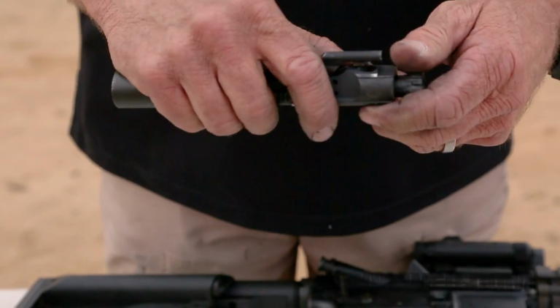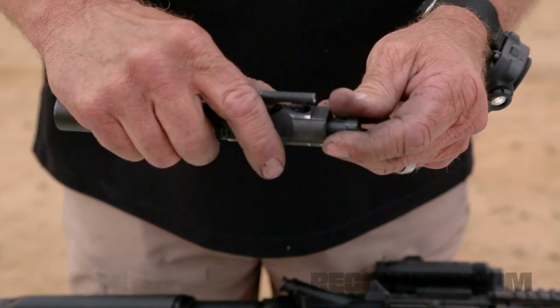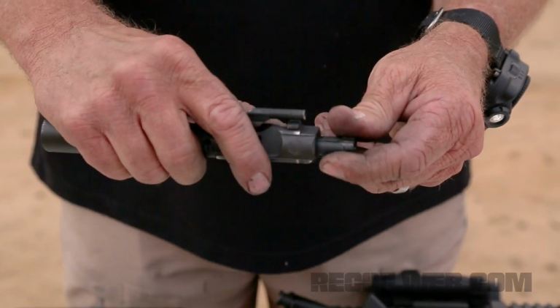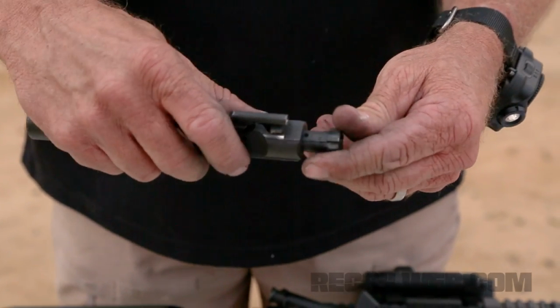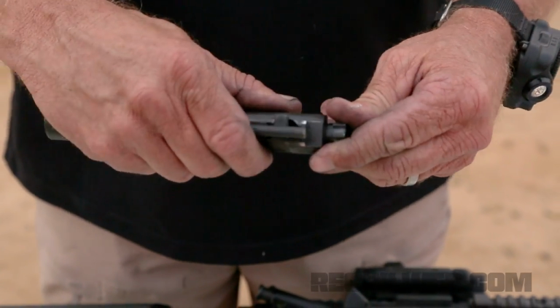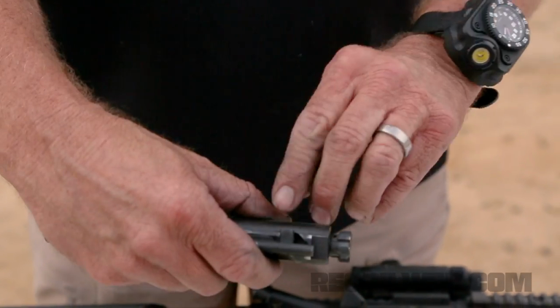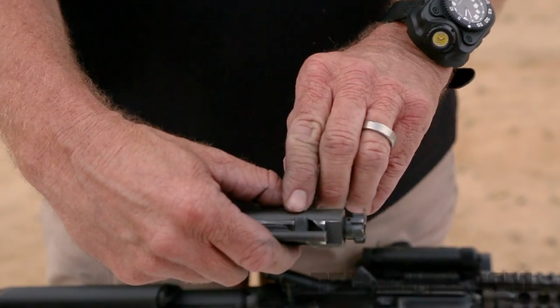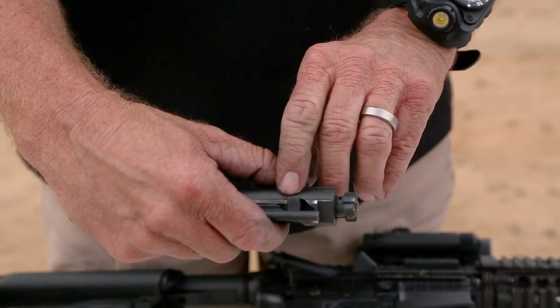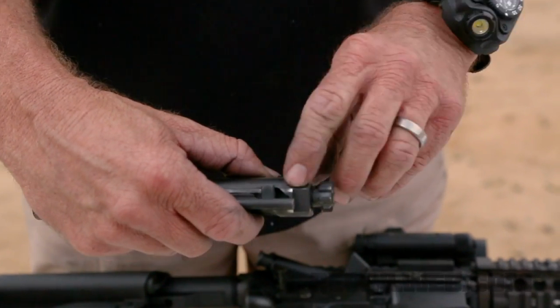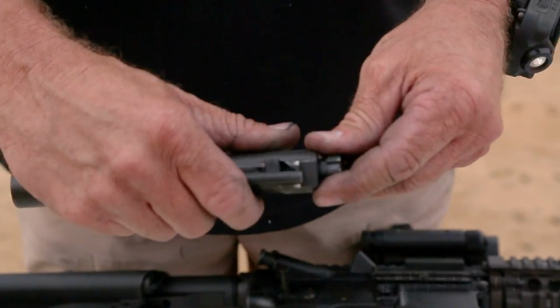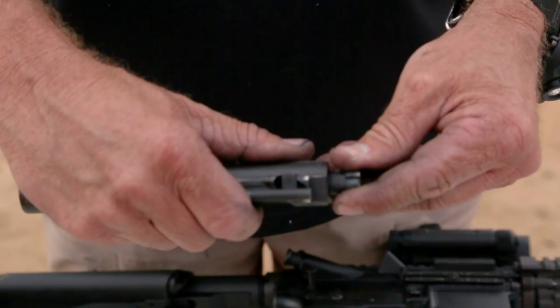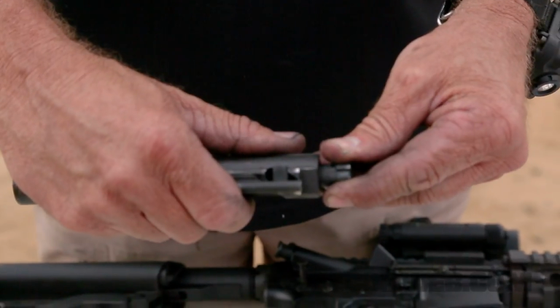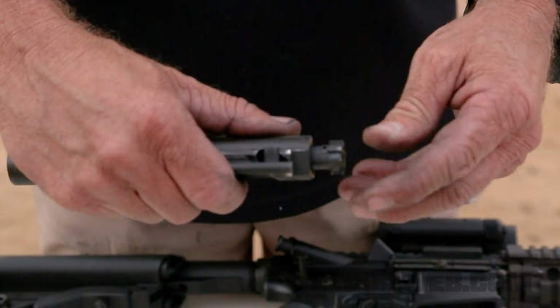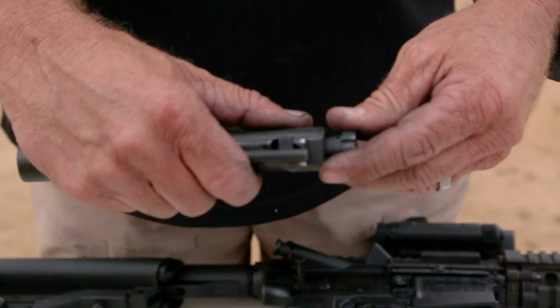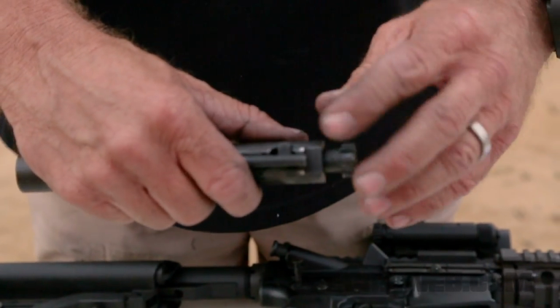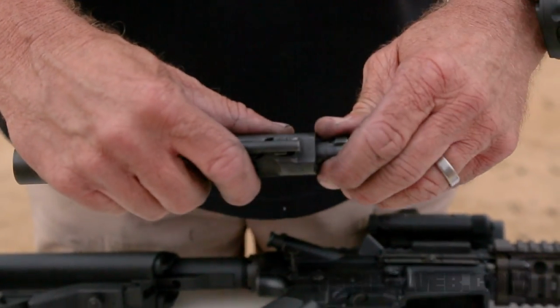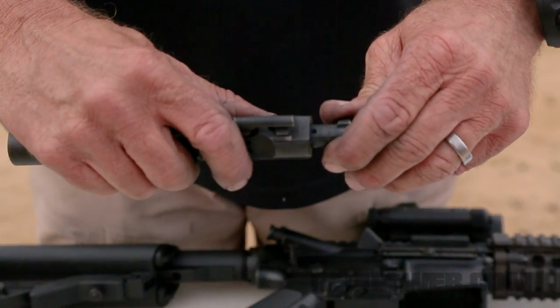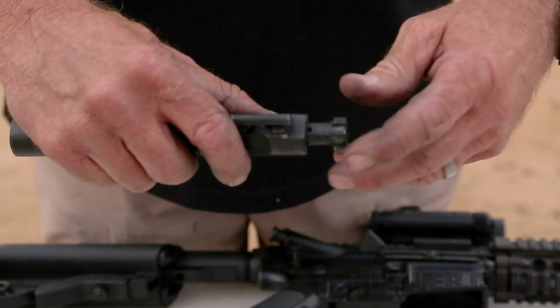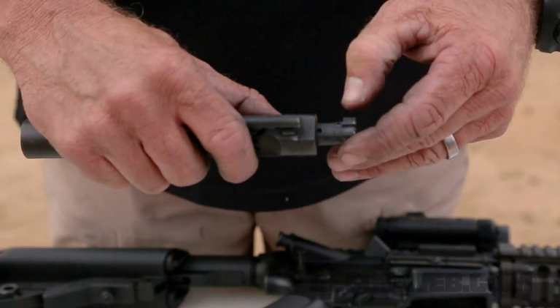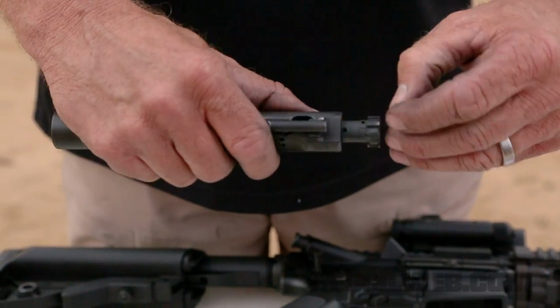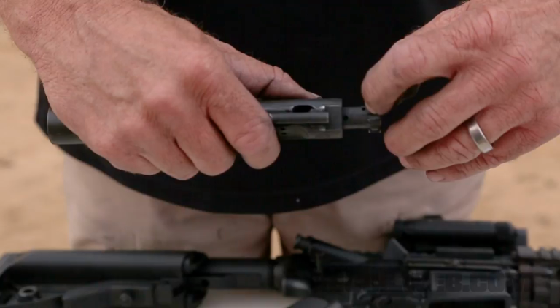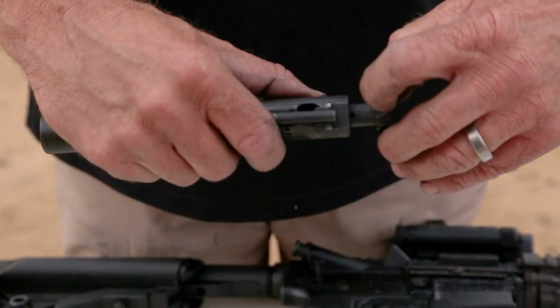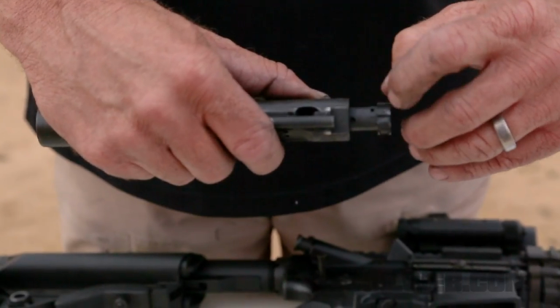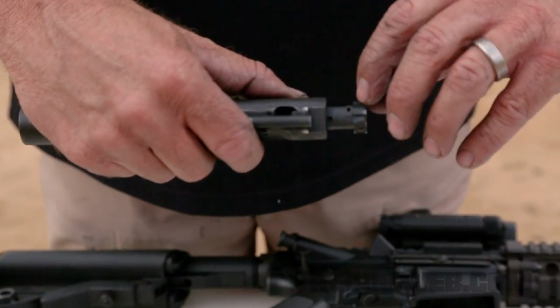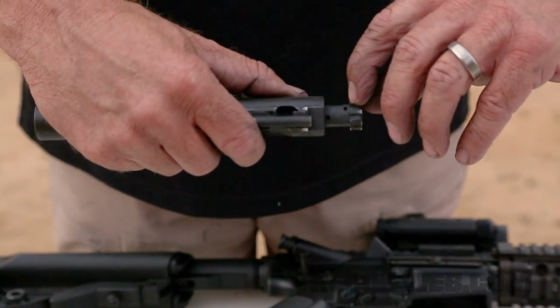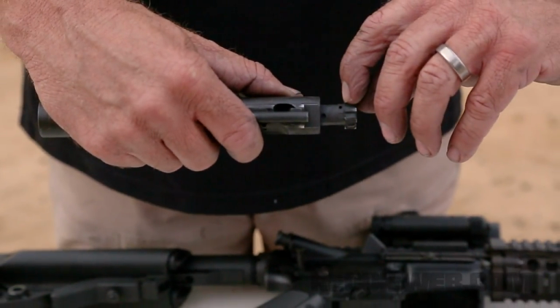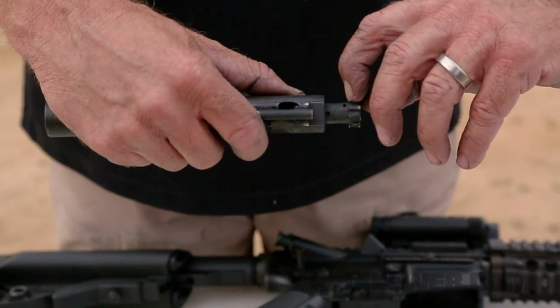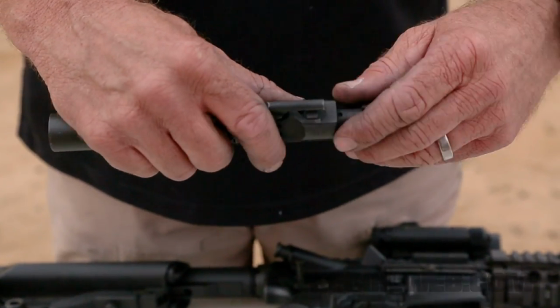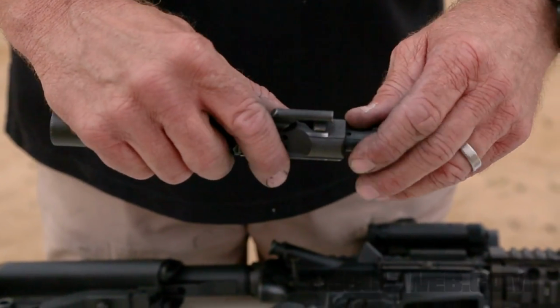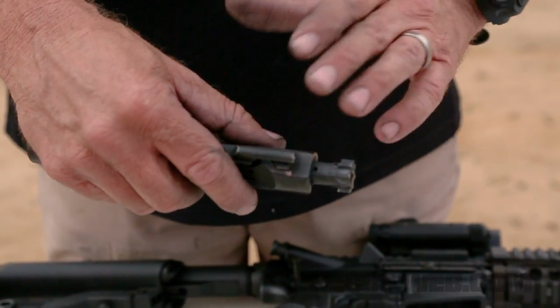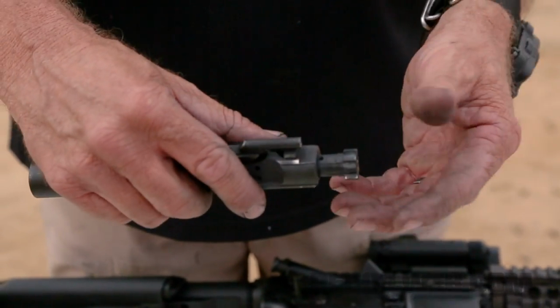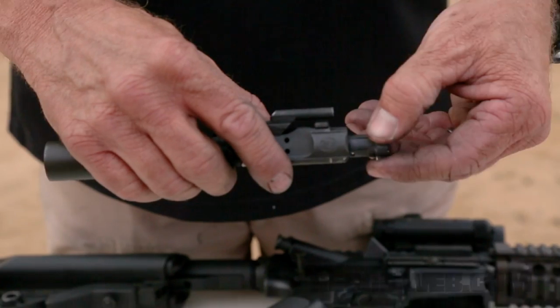The cam slots cause the bolt to move about two and a half times farther prior to starting to unlock. That reduces the force on the bolt lugs before unlocking by about 40% — so that's a major deal to avoiding bolt breakage.